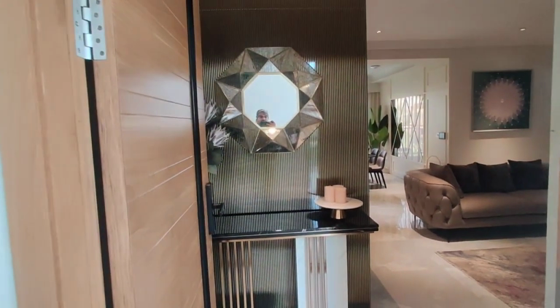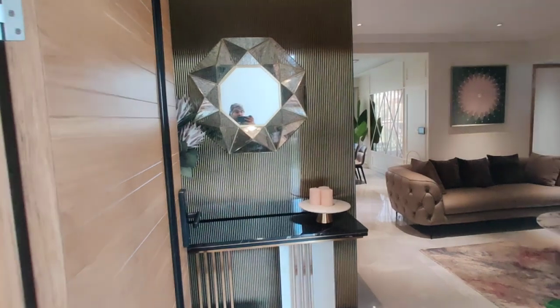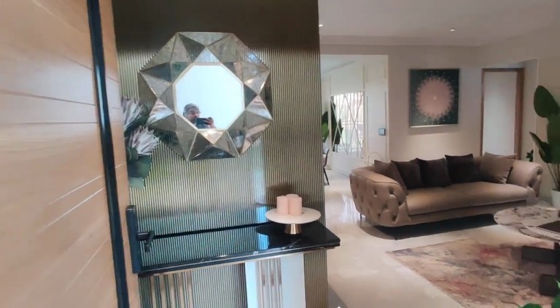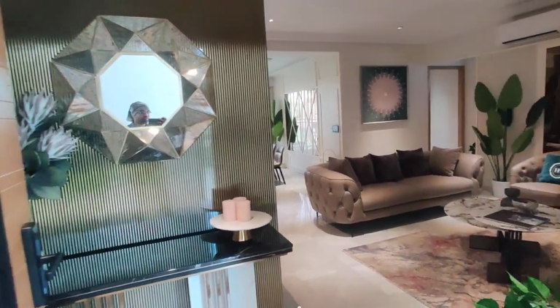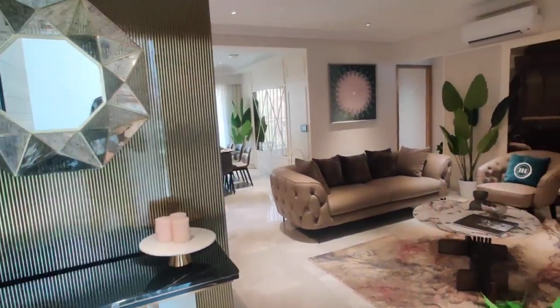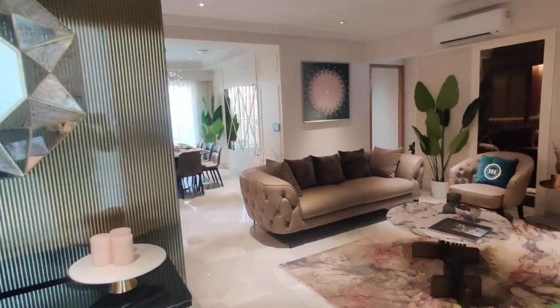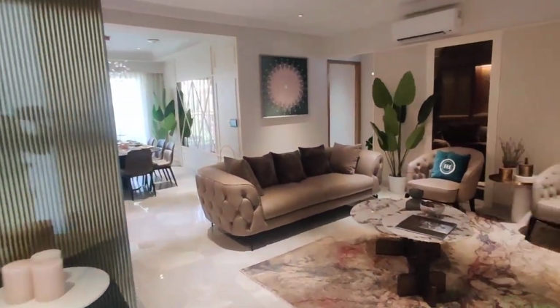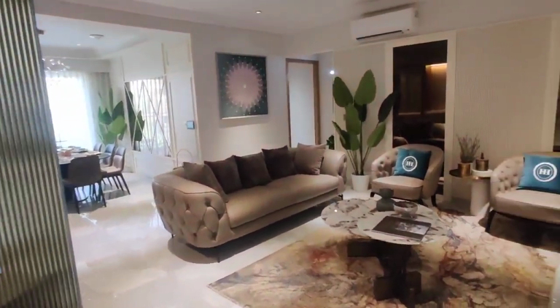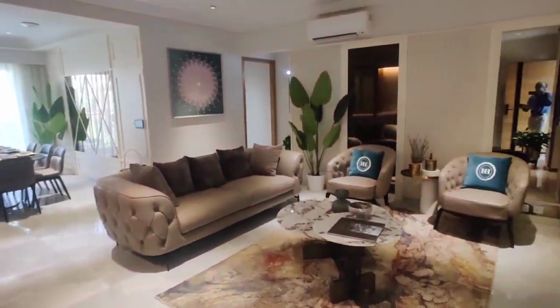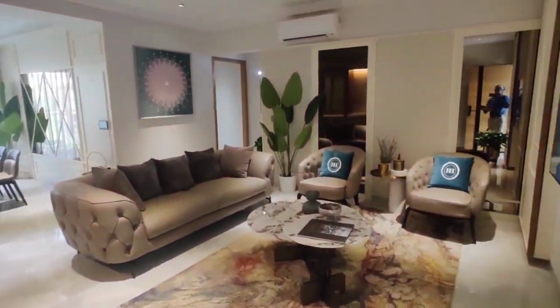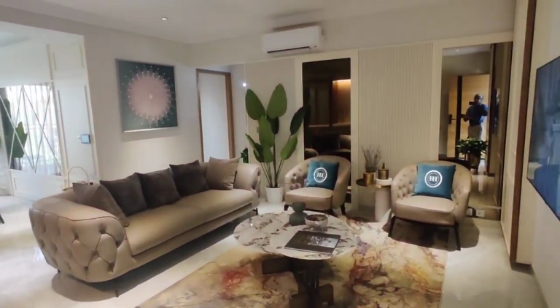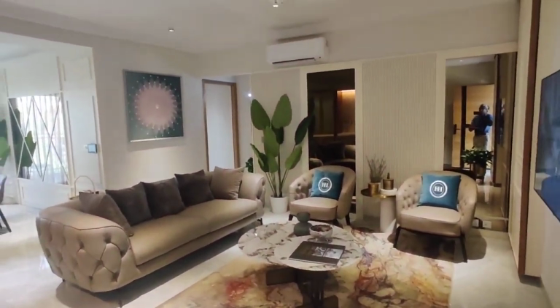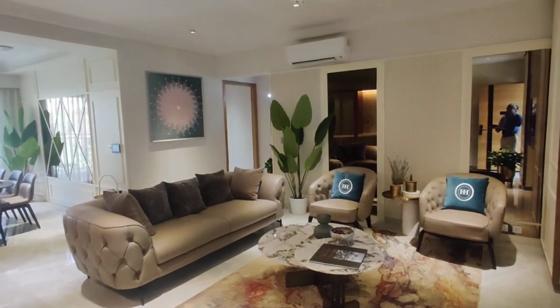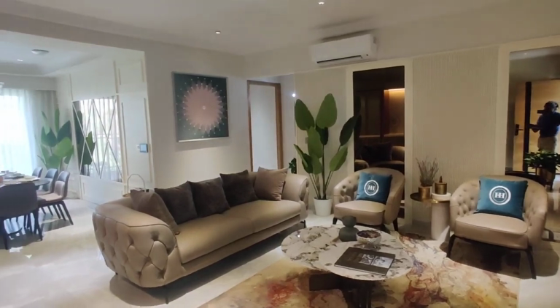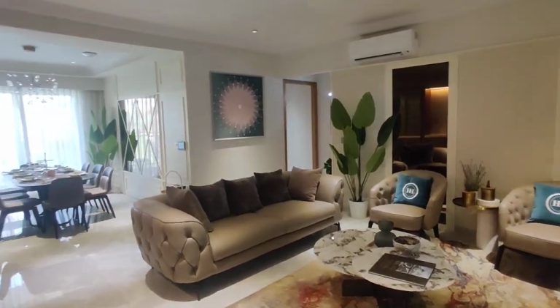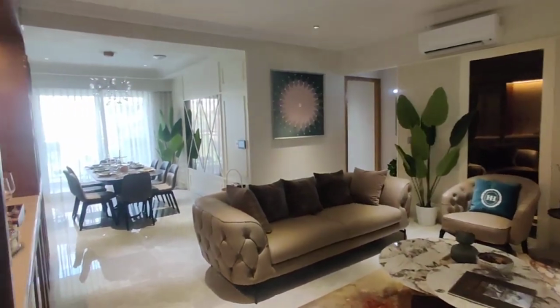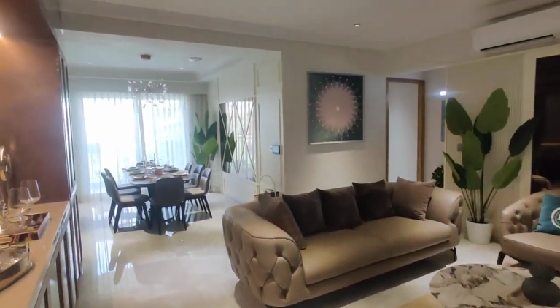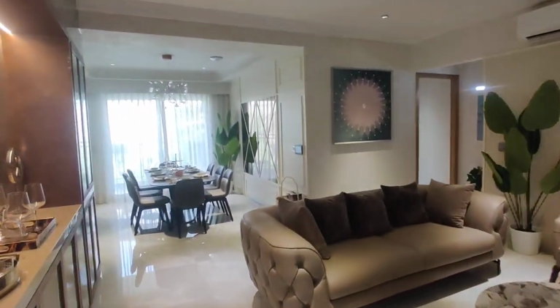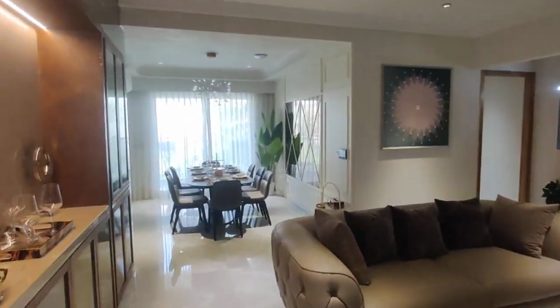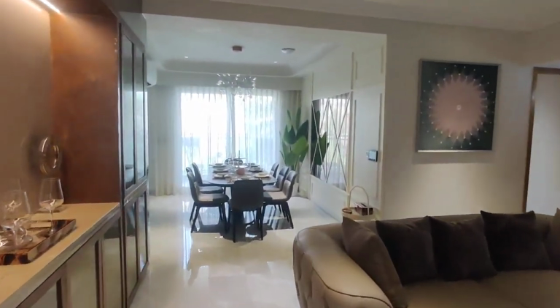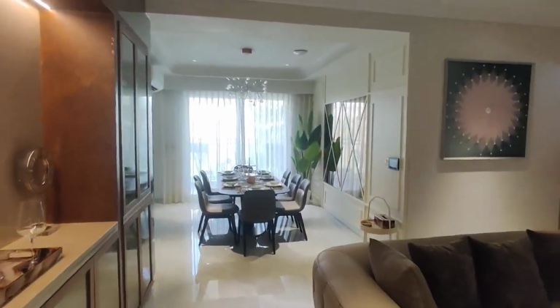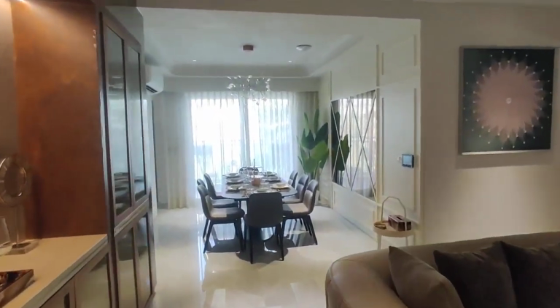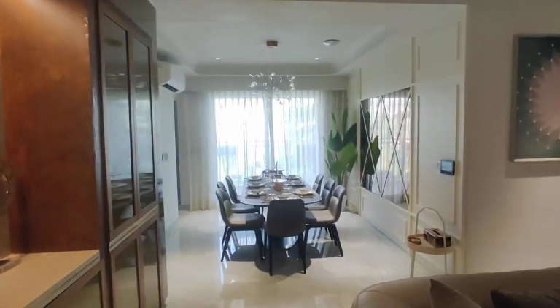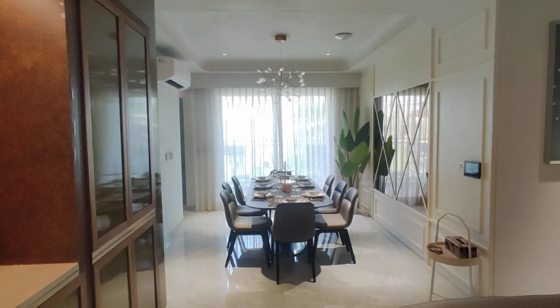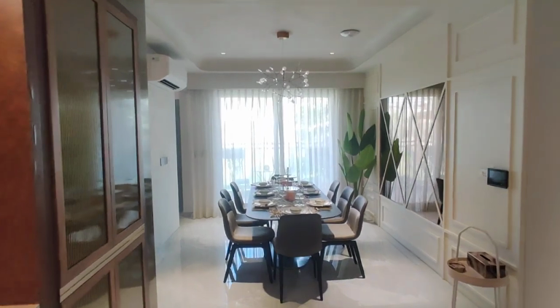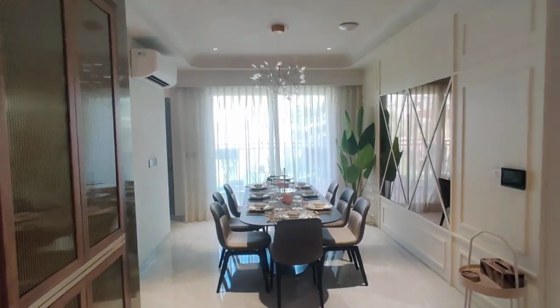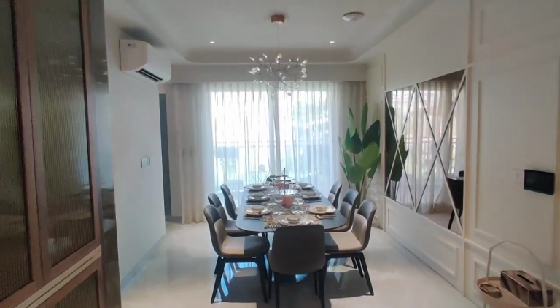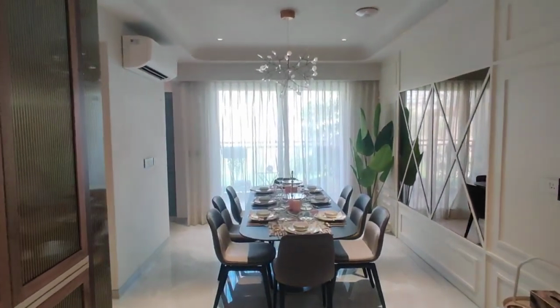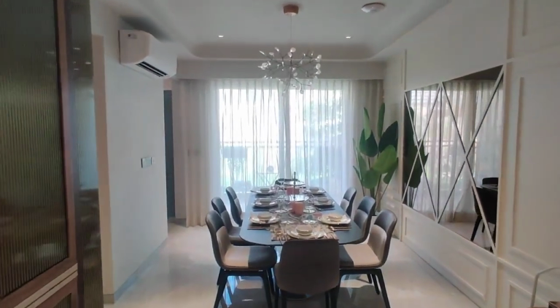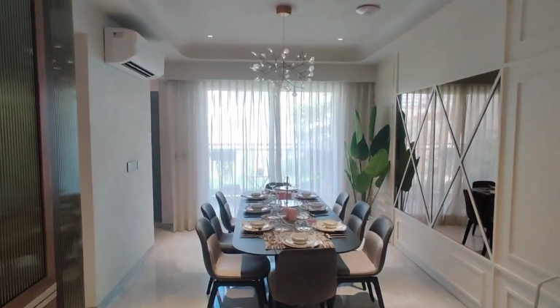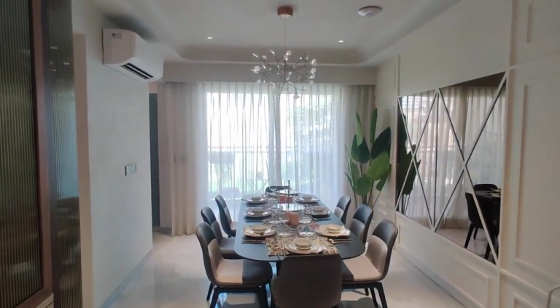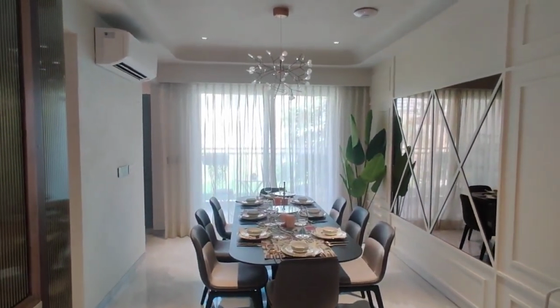This is the entrance and it is the living area. Next we are moving to your dining area. This is your dining area.